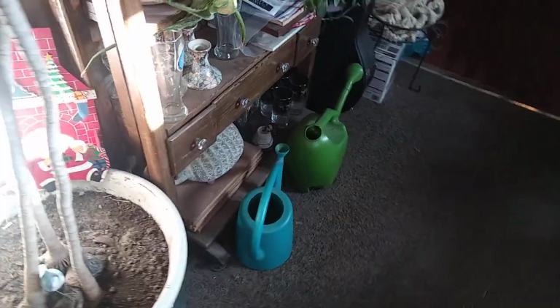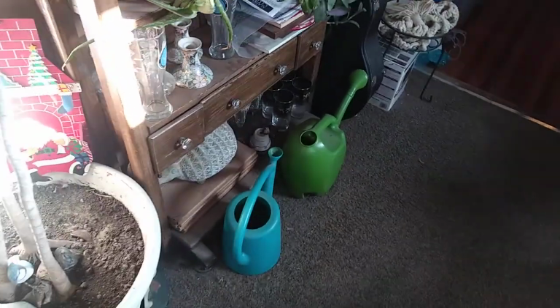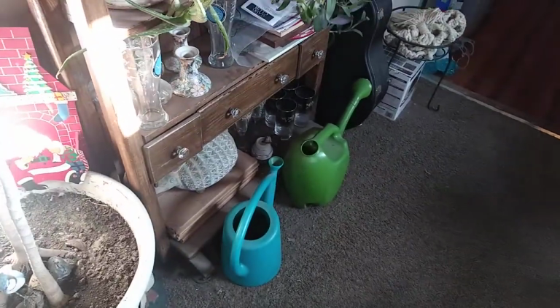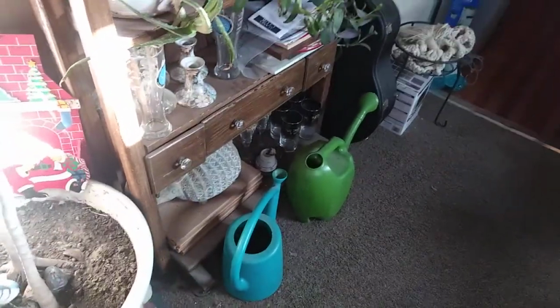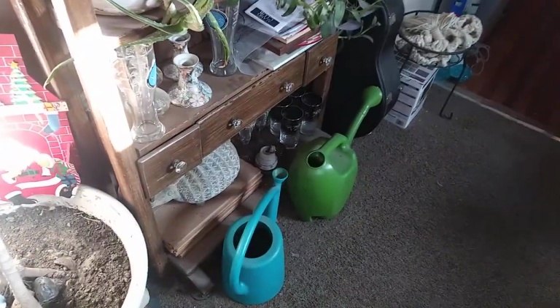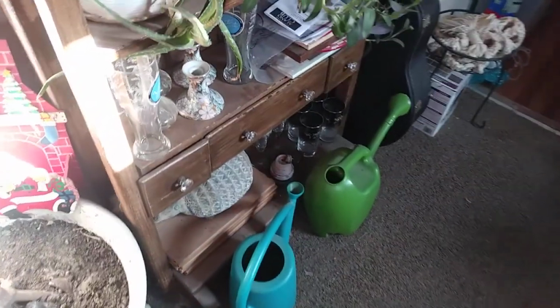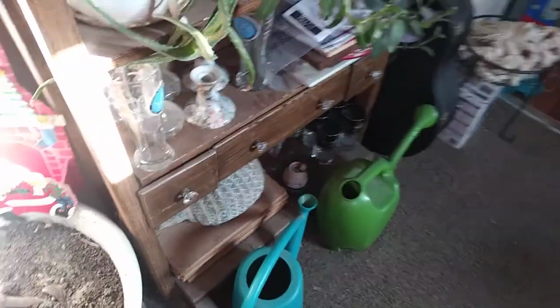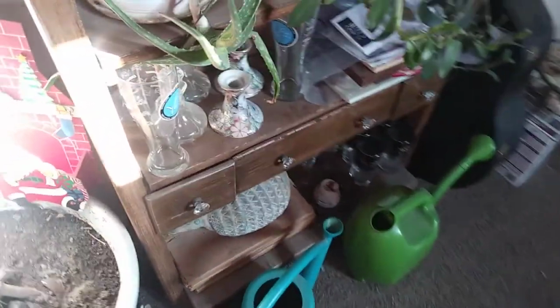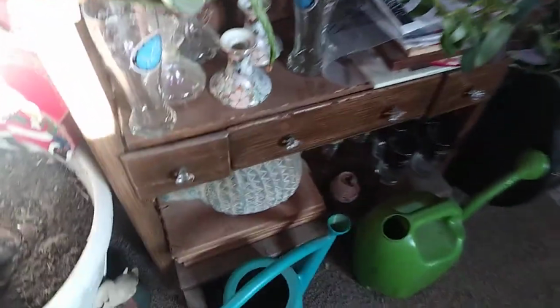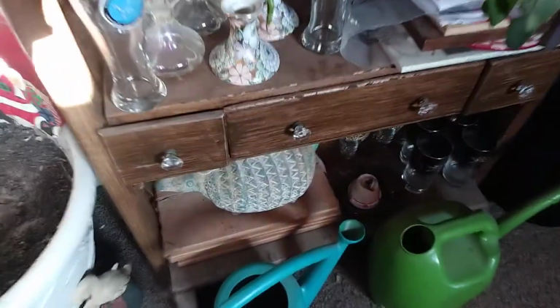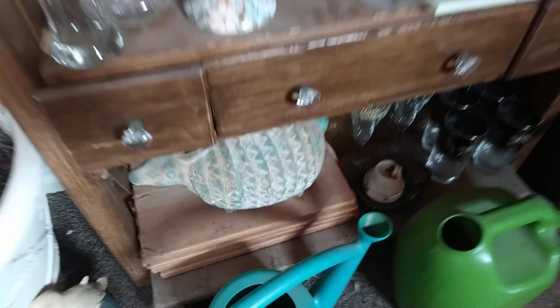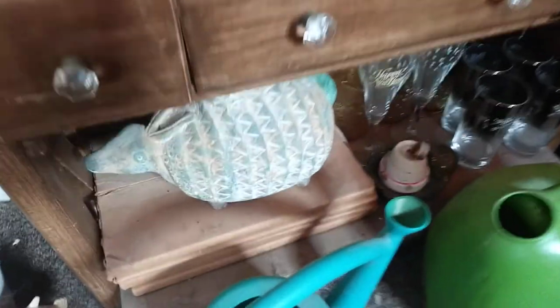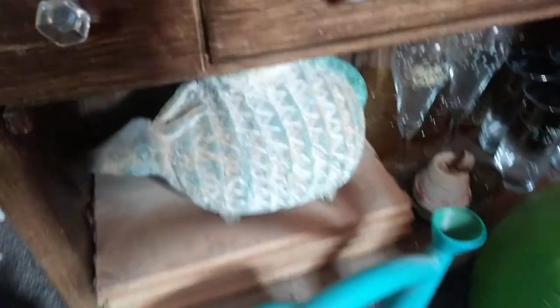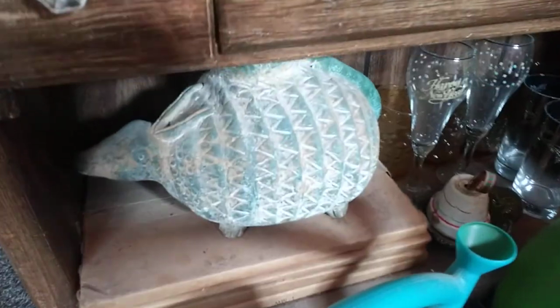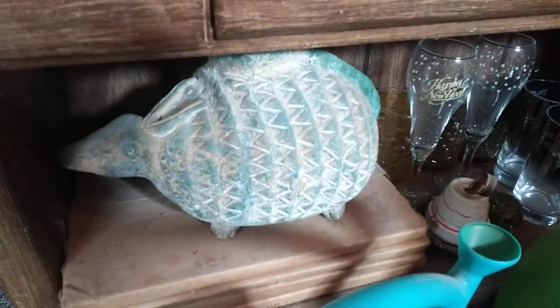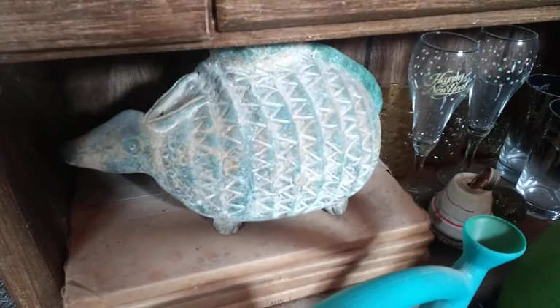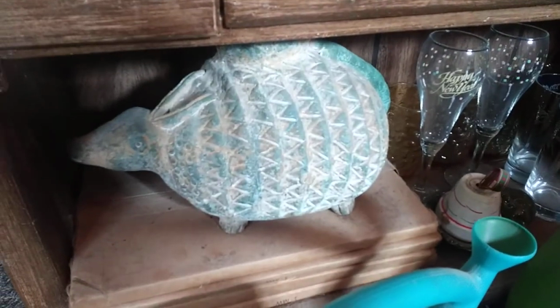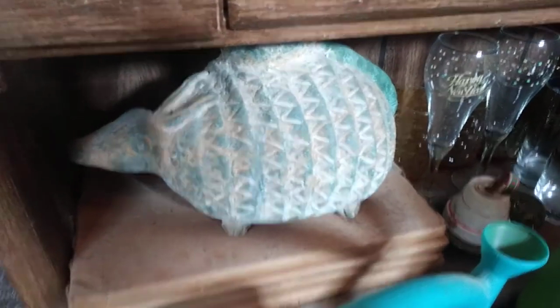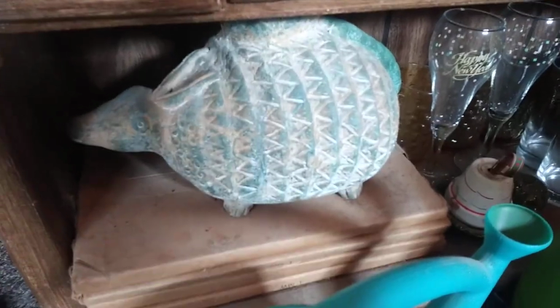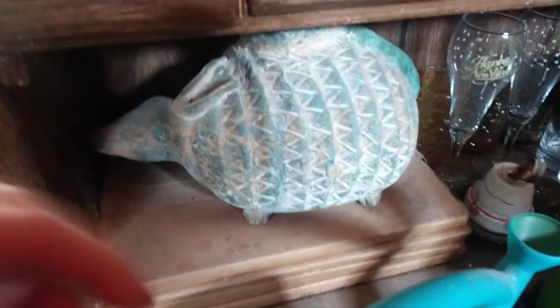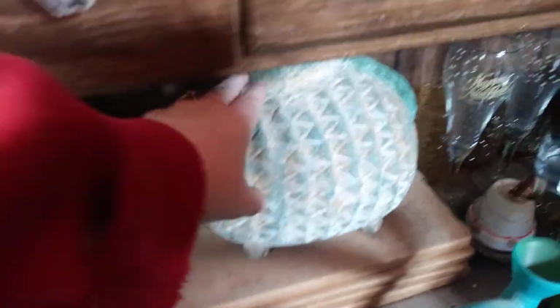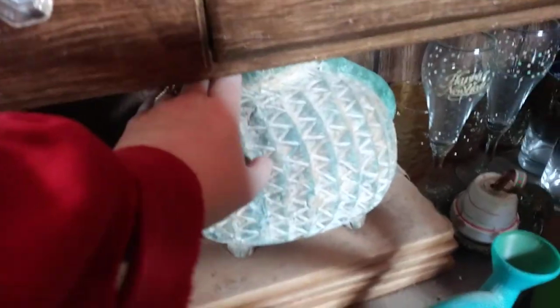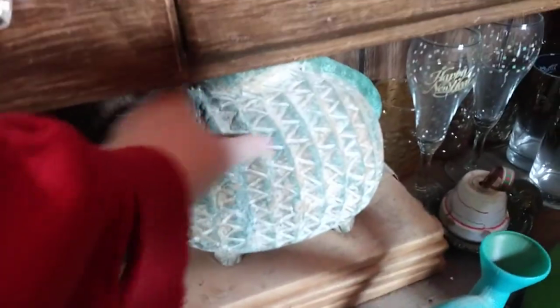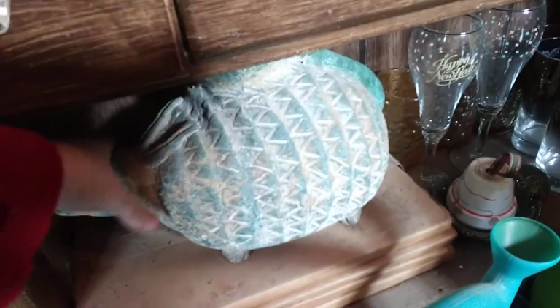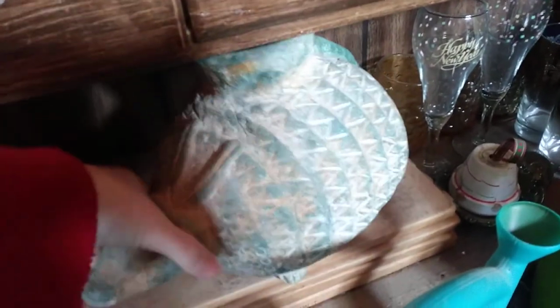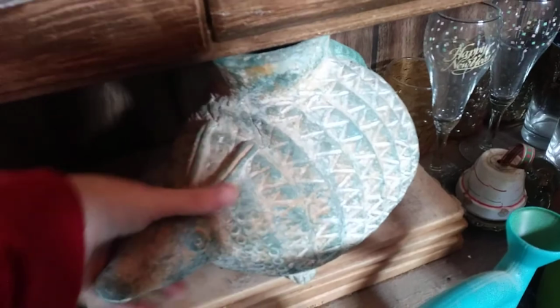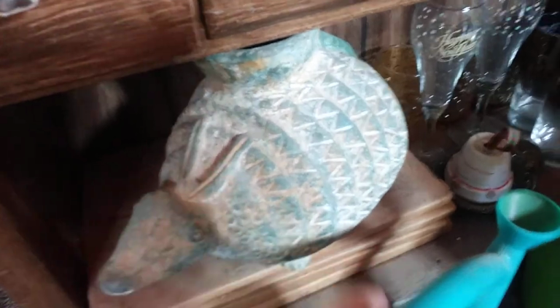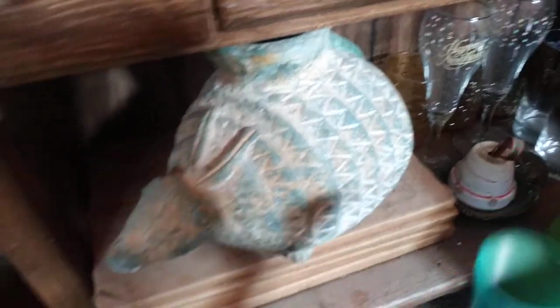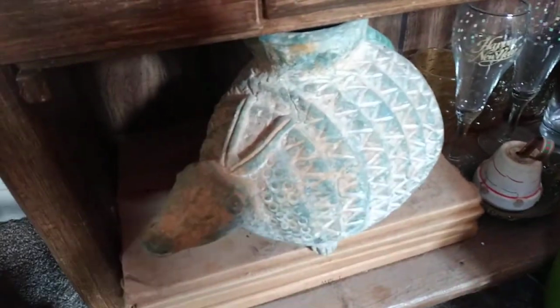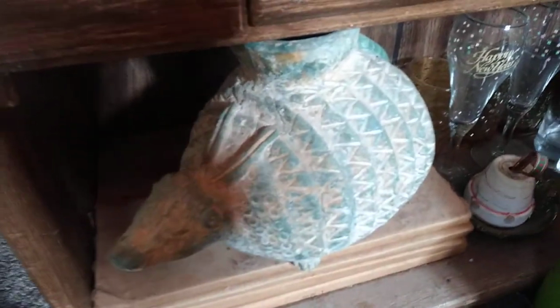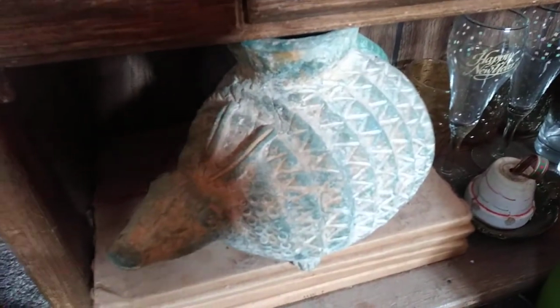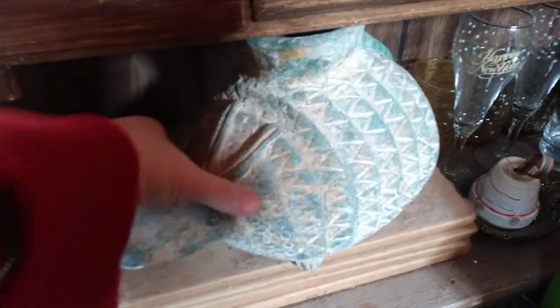Today's video is starting out a little bit different. We are selling something on Facebook Marketplace. Selling something on Facebook Marketplace - craziness. Haven't done that in a while.